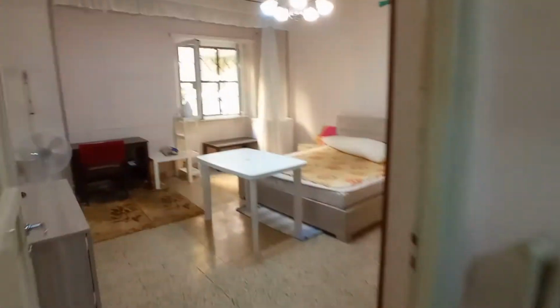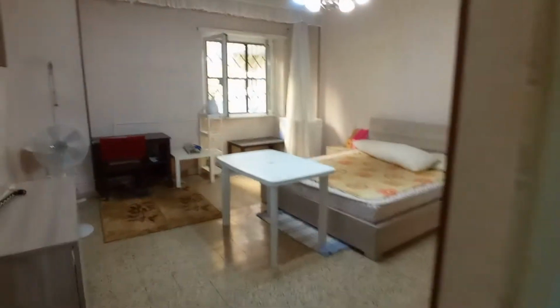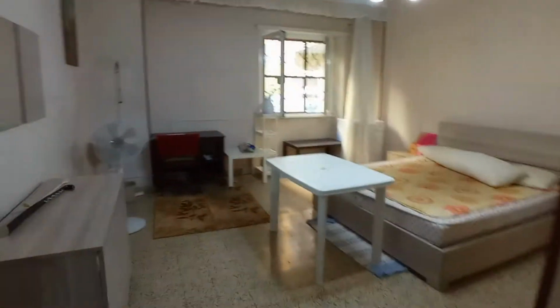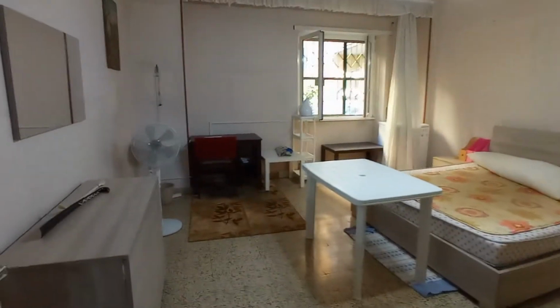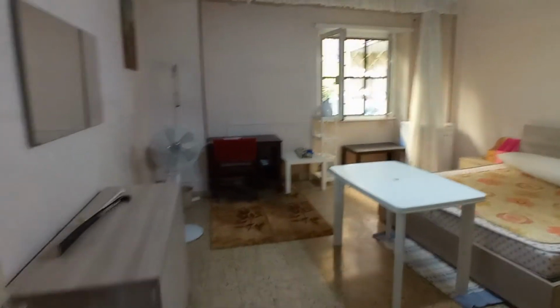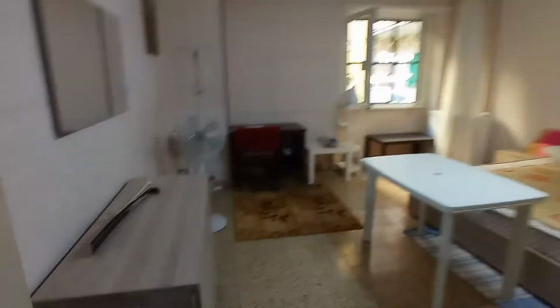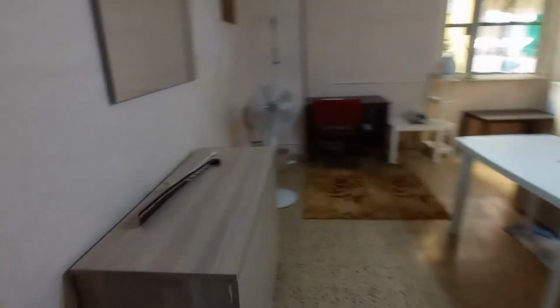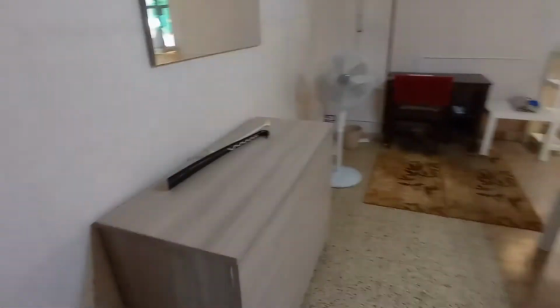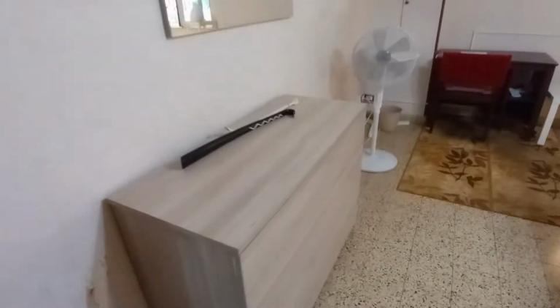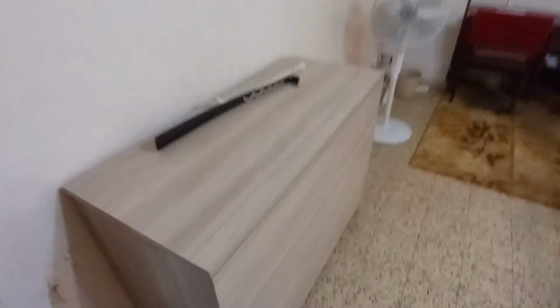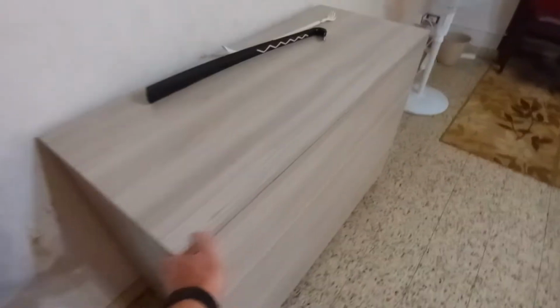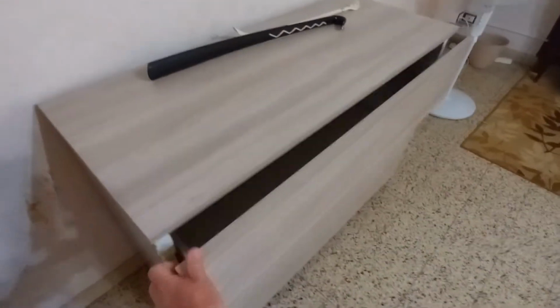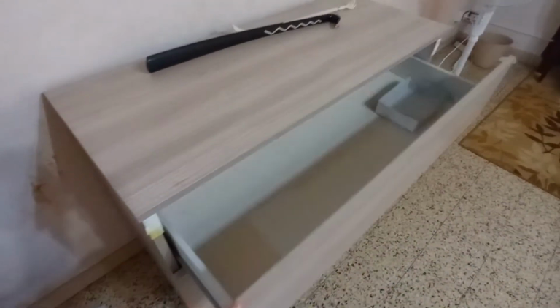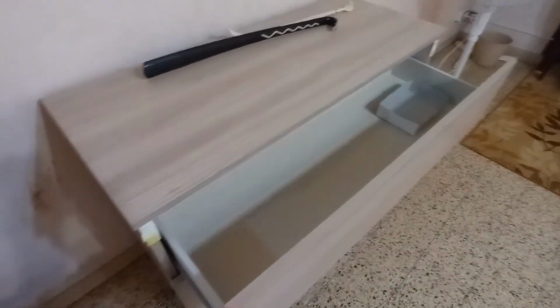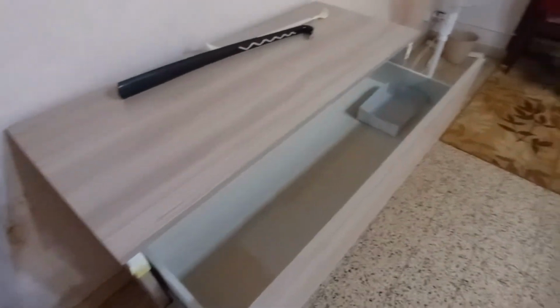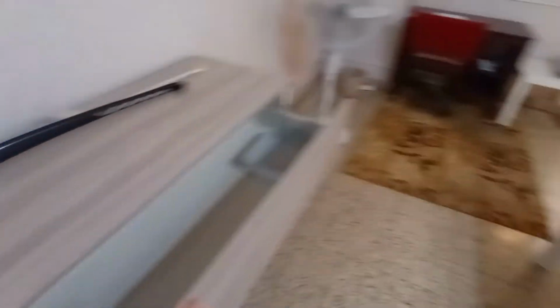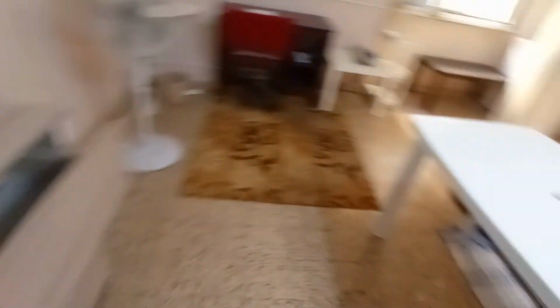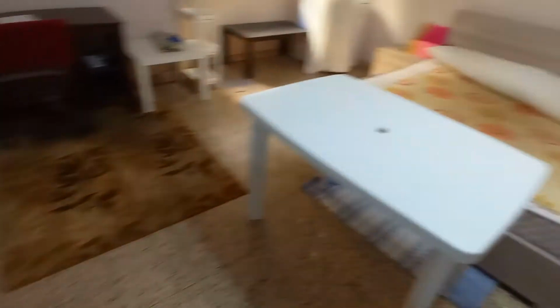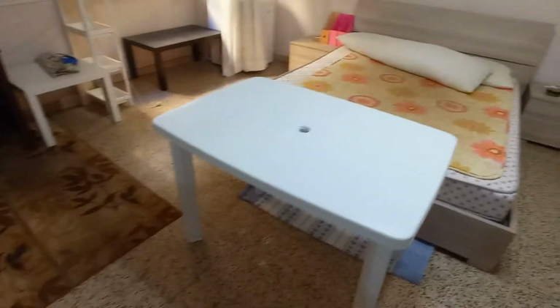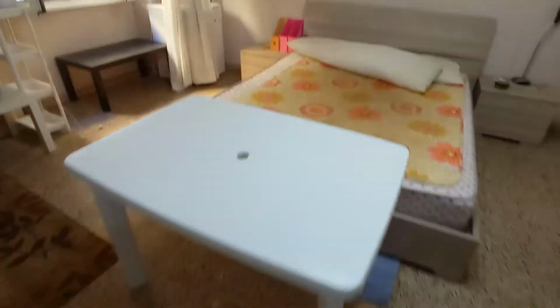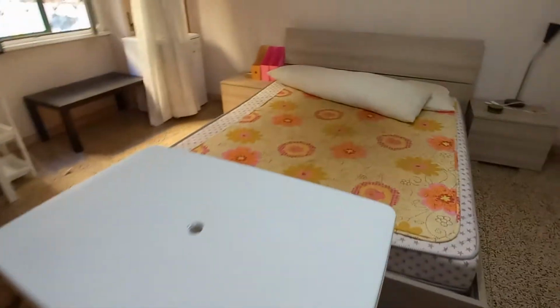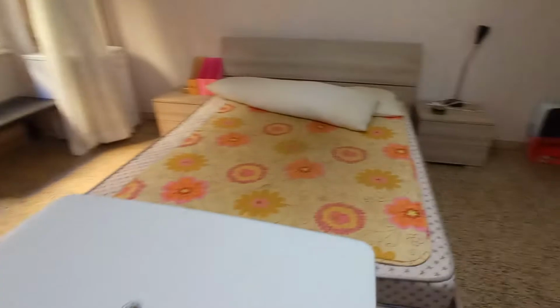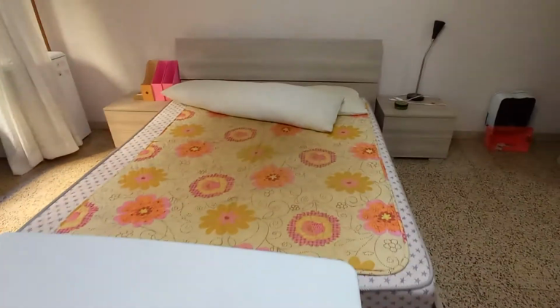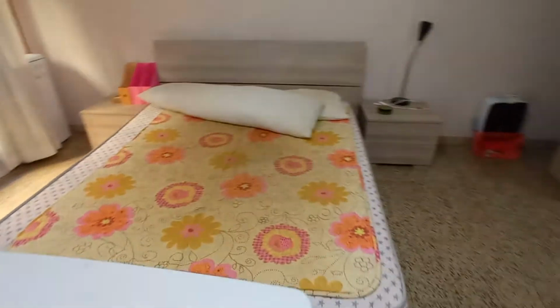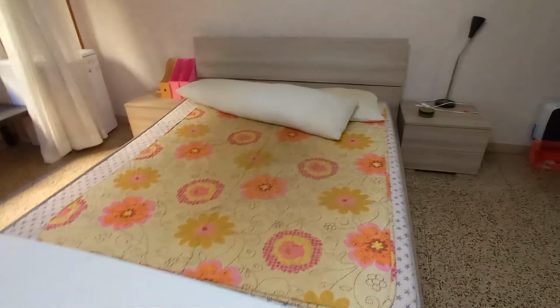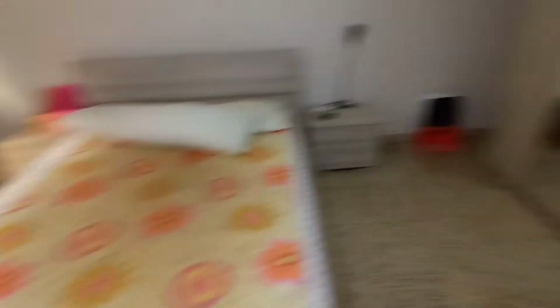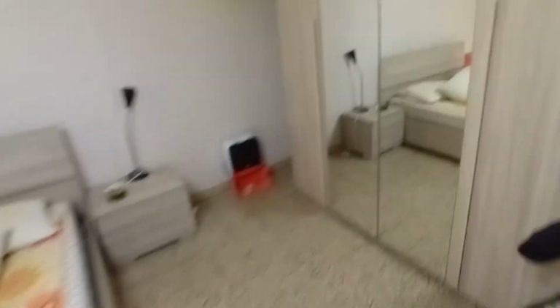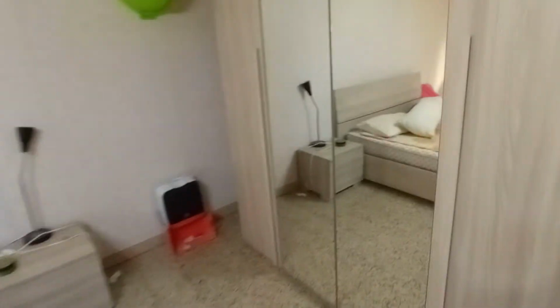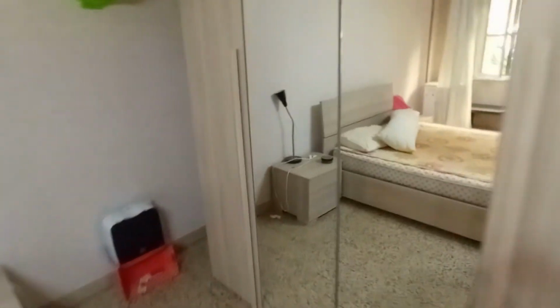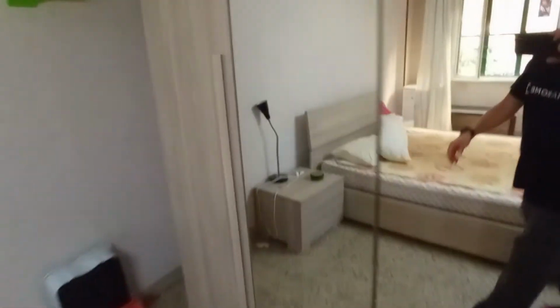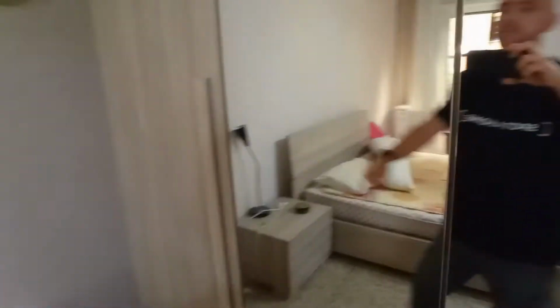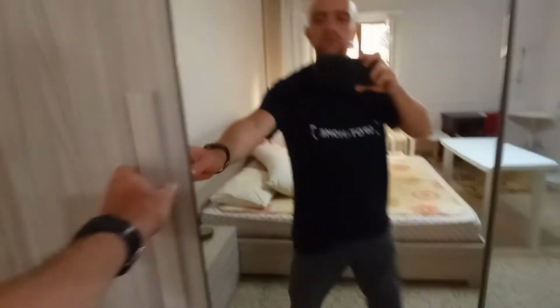And this is bedroom number four. We have chest of drawers here, table, double bed, two bed tables, one big wardrobe.